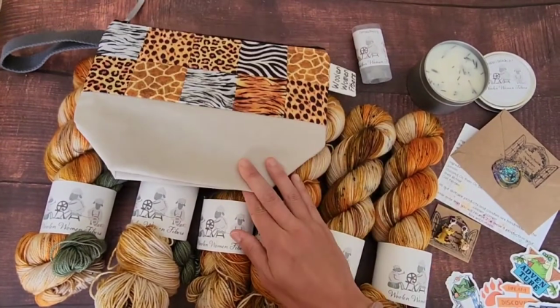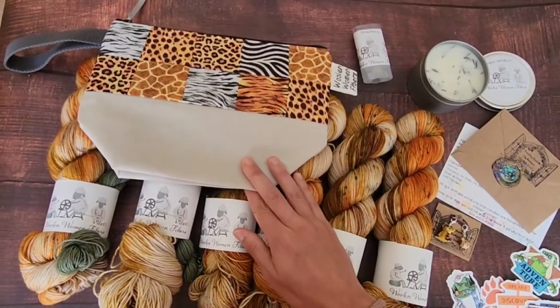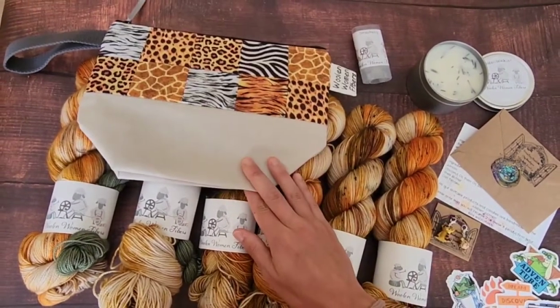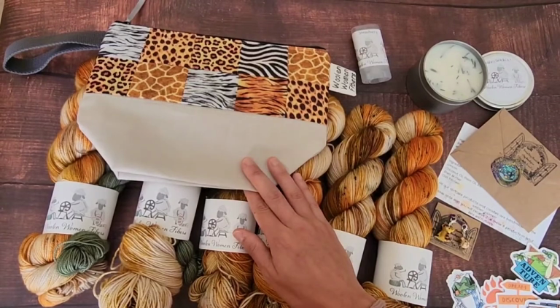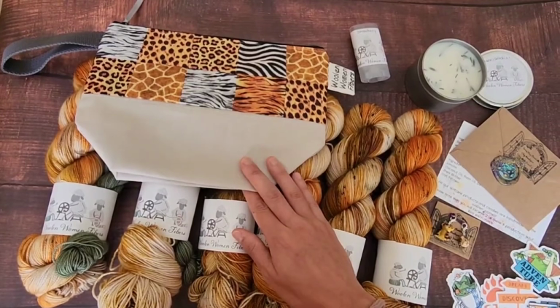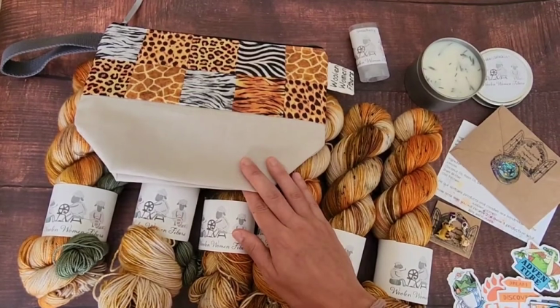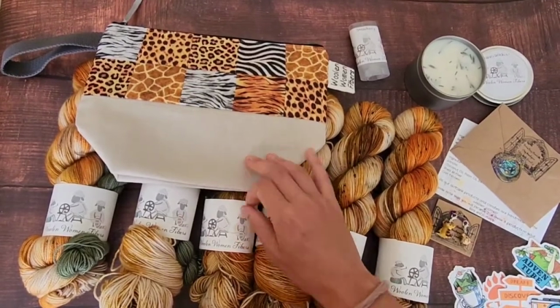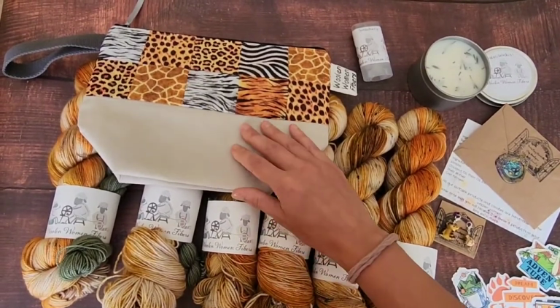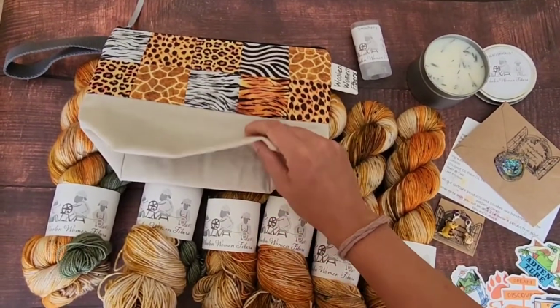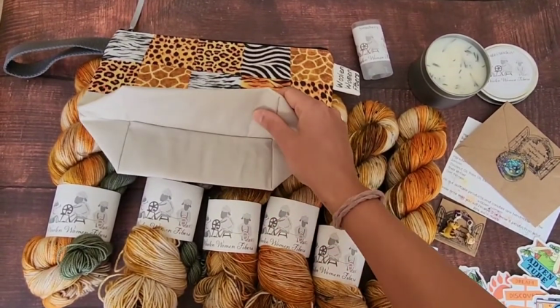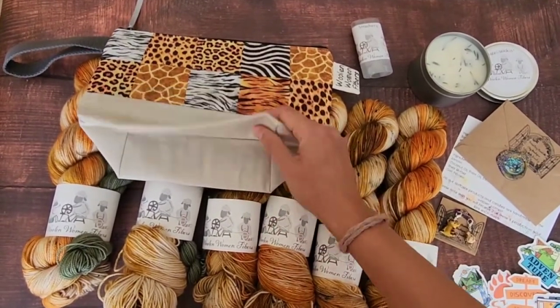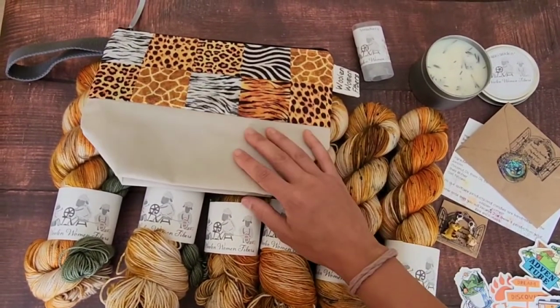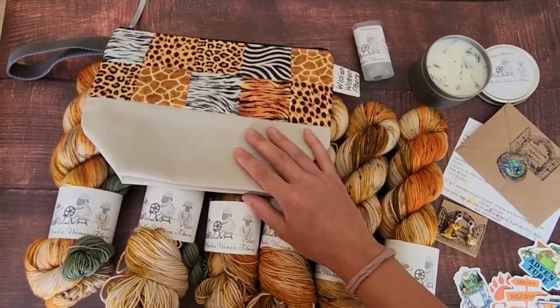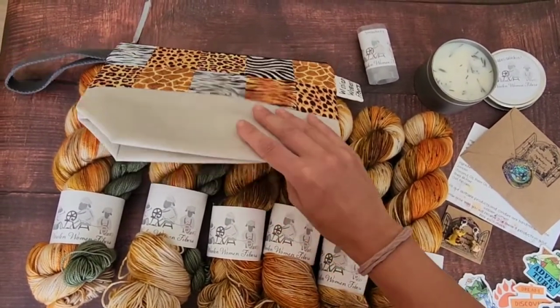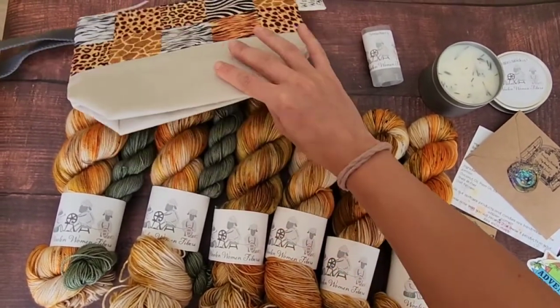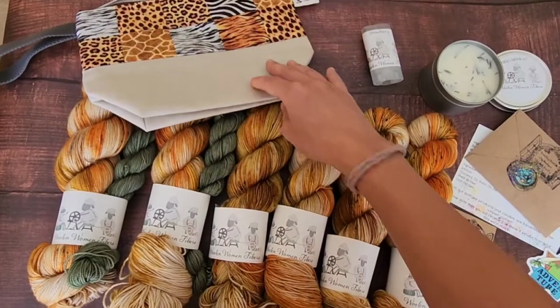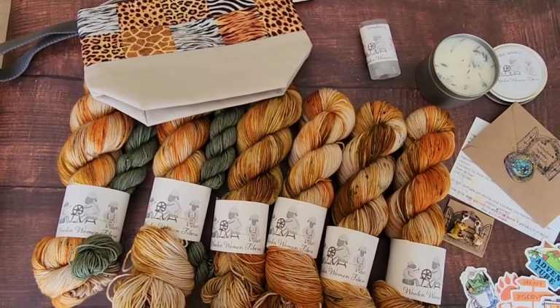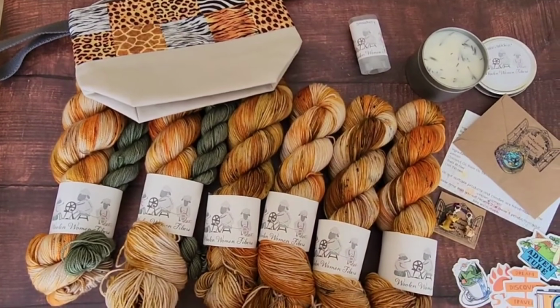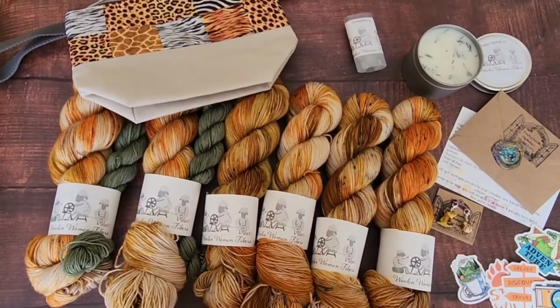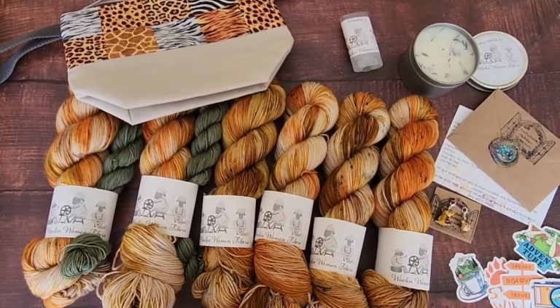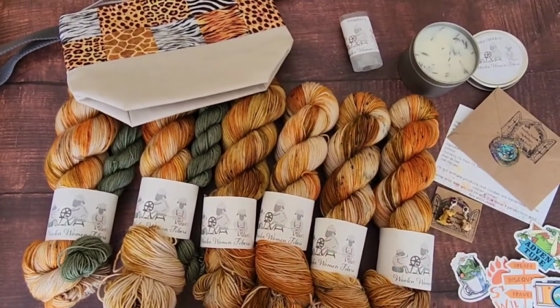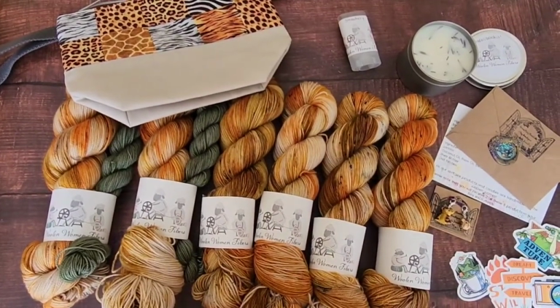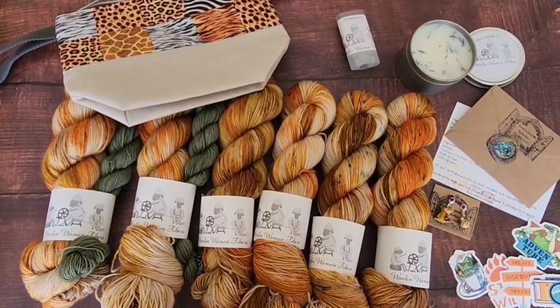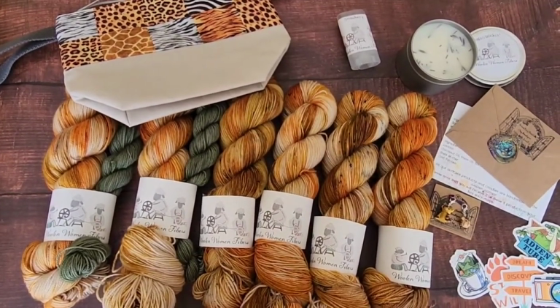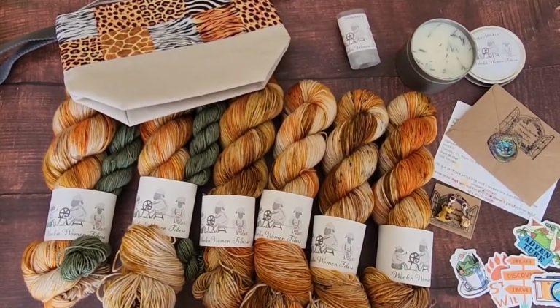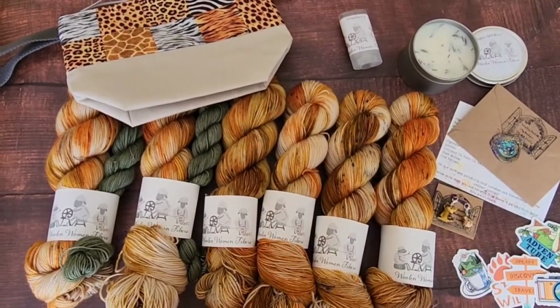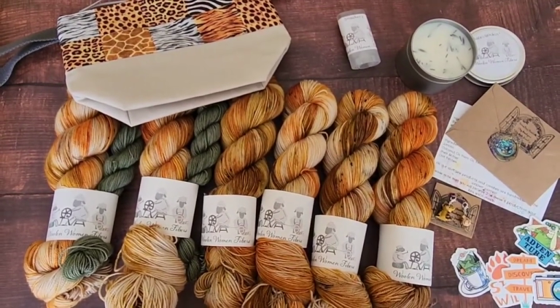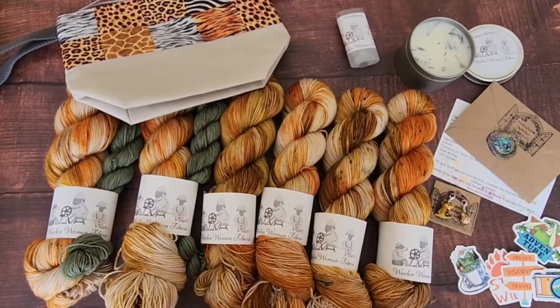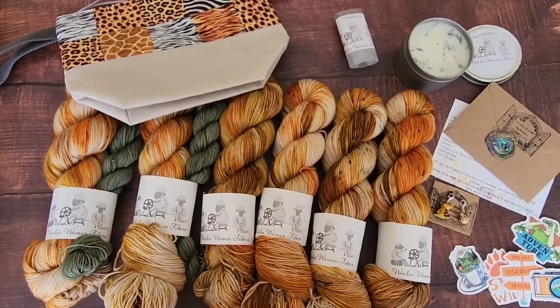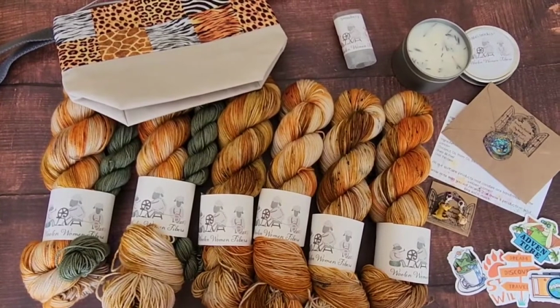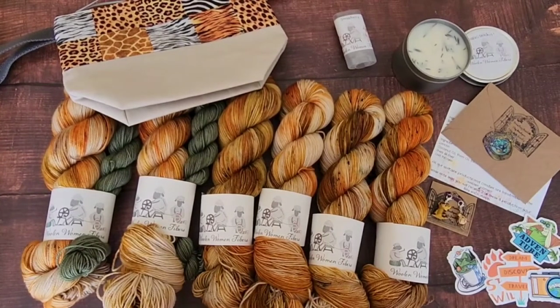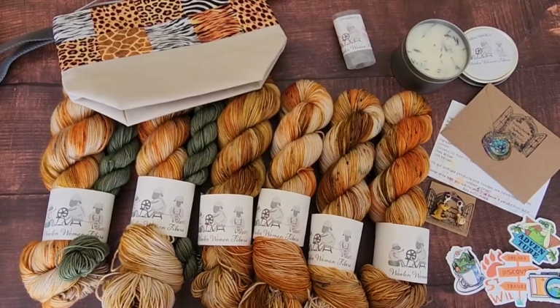Check out woolenwomenfiber.com if you want to see our subscription boxes that we've previously had. Check out Woolen Women Fiber's Instagram, where you can see all the reveal videos and check out all the places that we've been to knit.